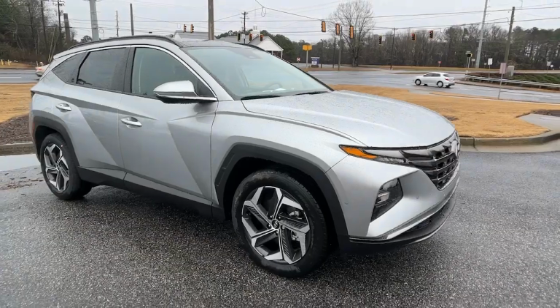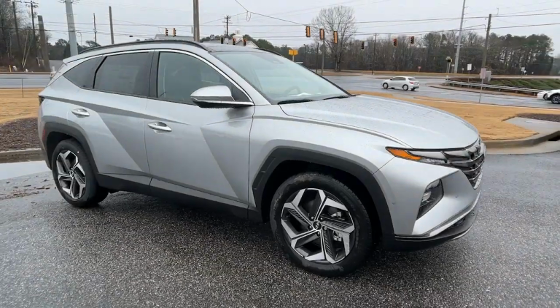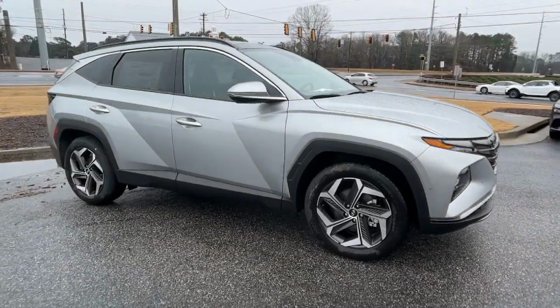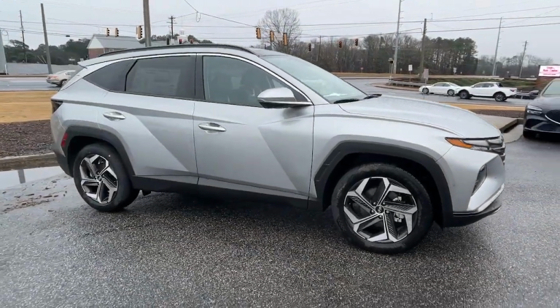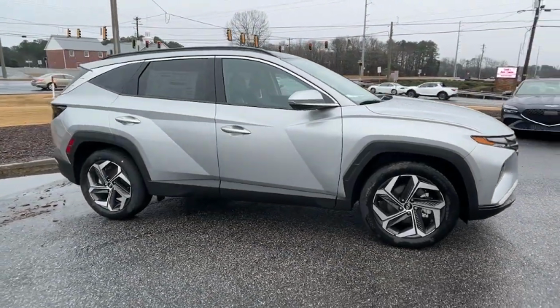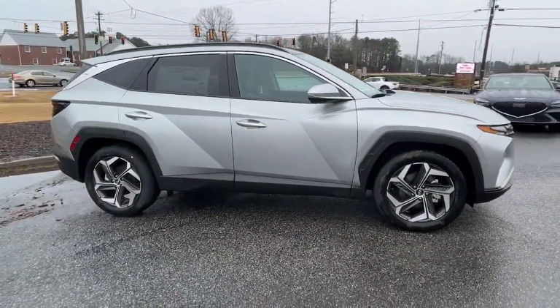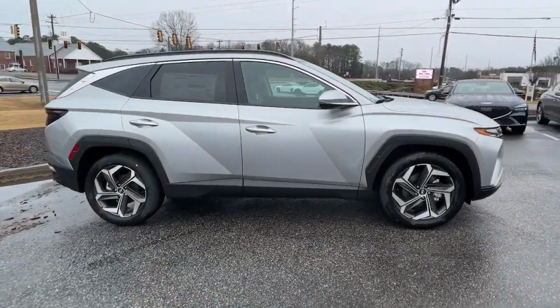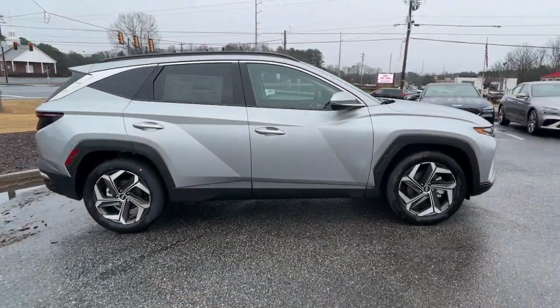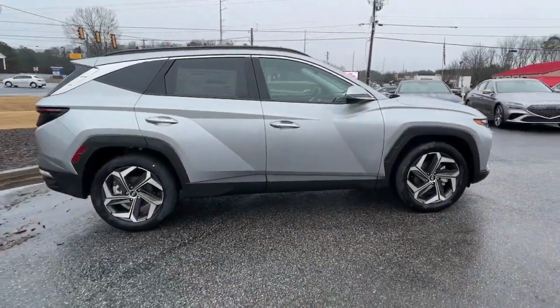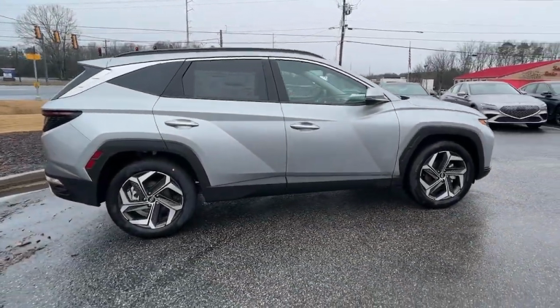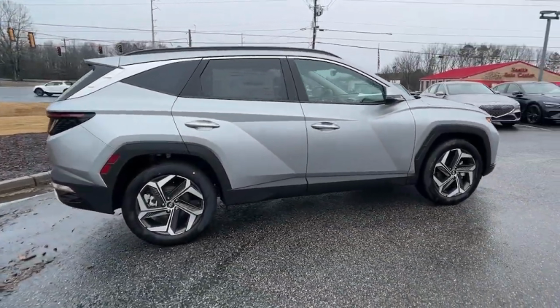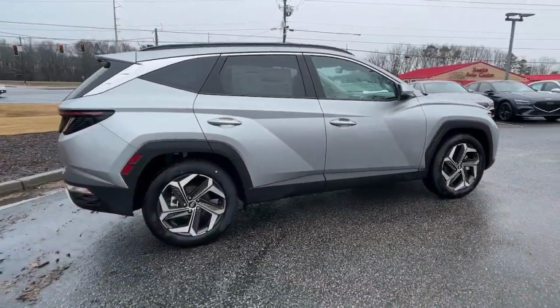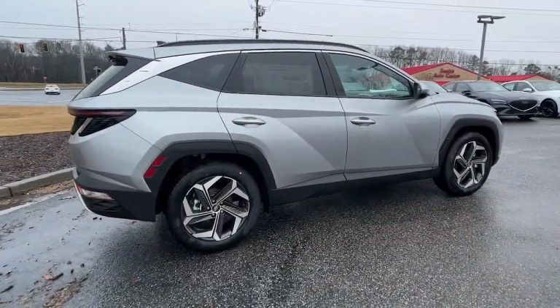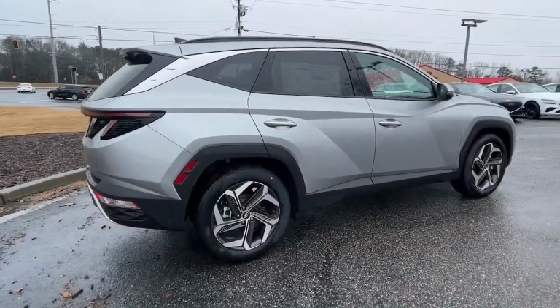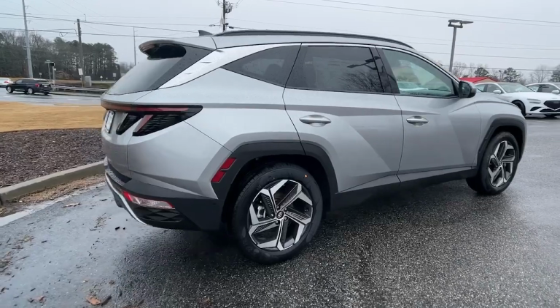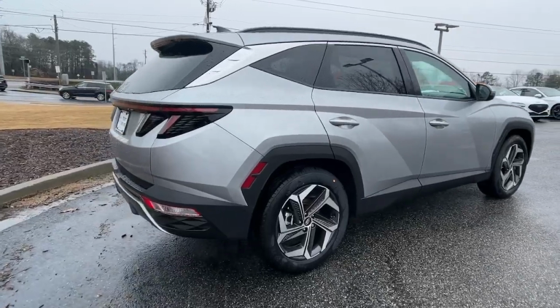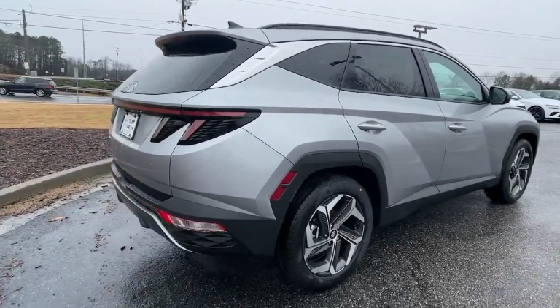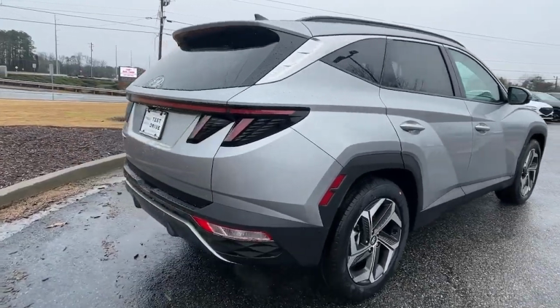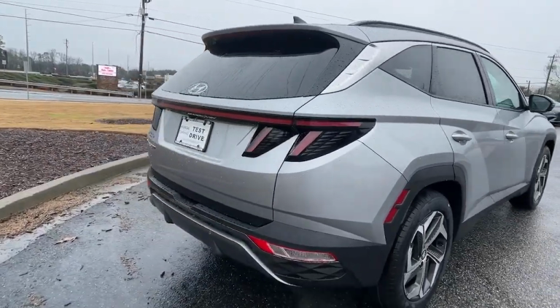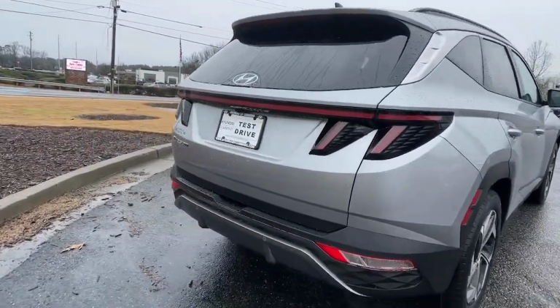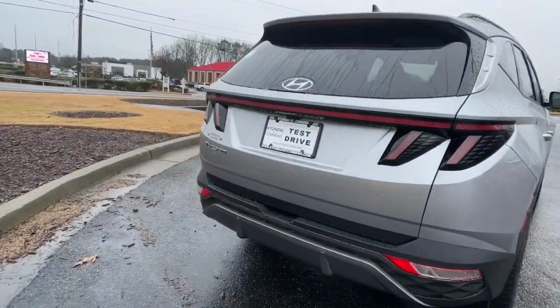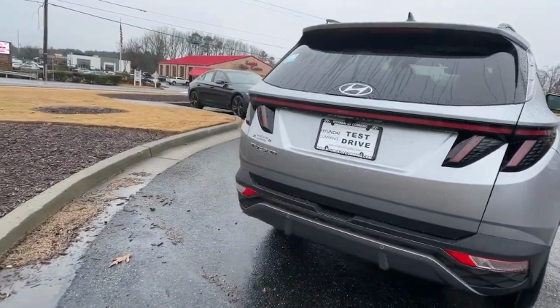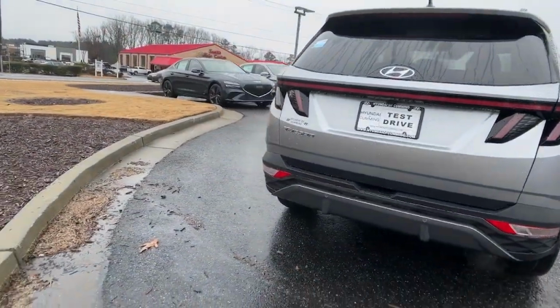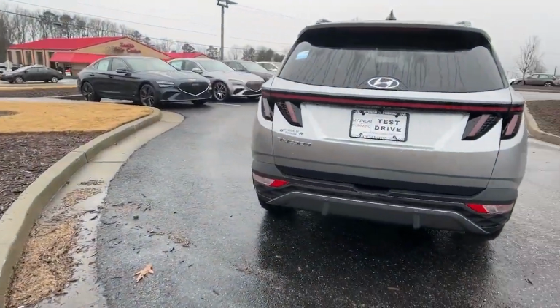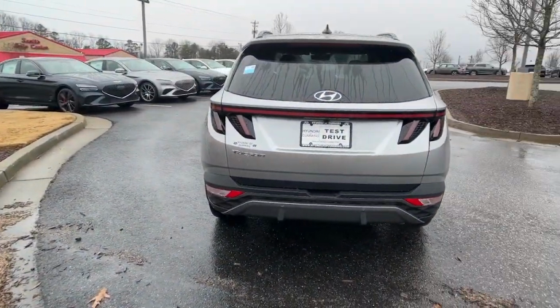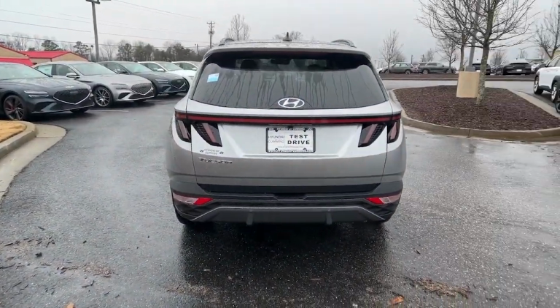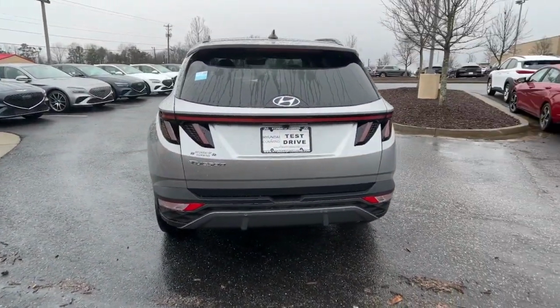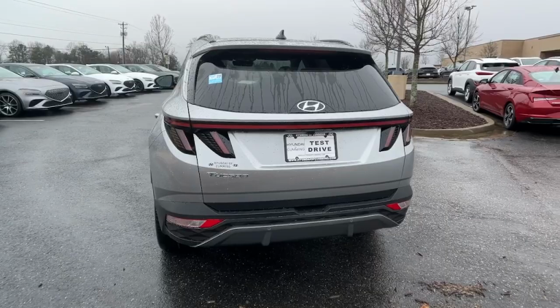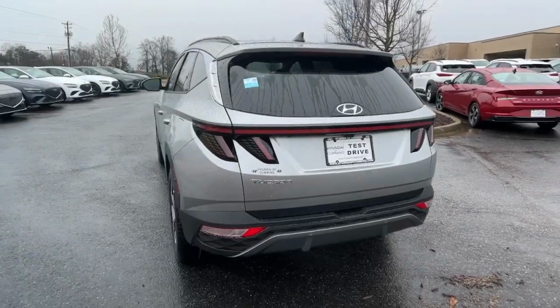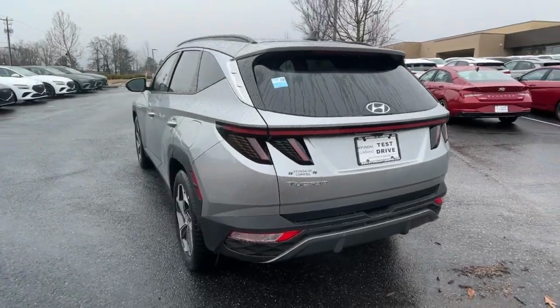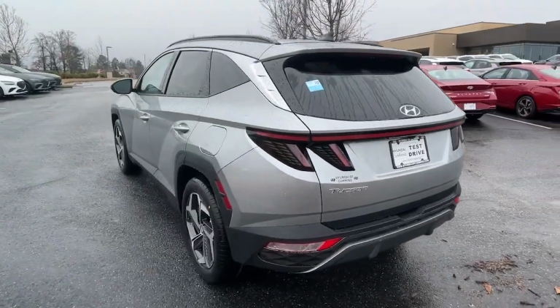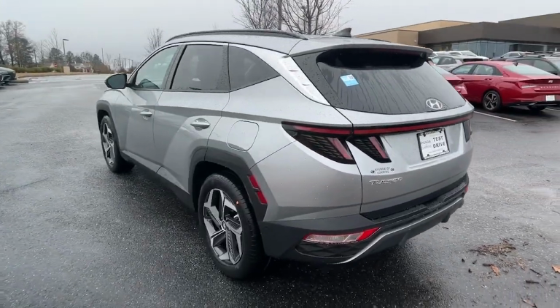Go home happy with the 2023 Hyundai Tucson. Choose the compact crossover that delivers an outstanding combination of quality, comfort, and safety. The Tucson.